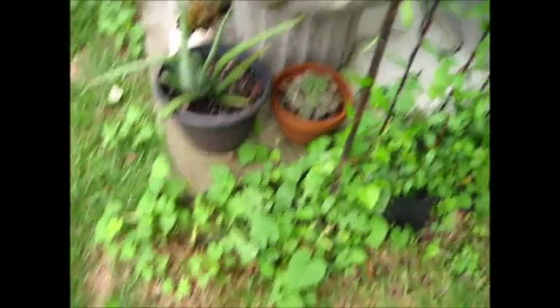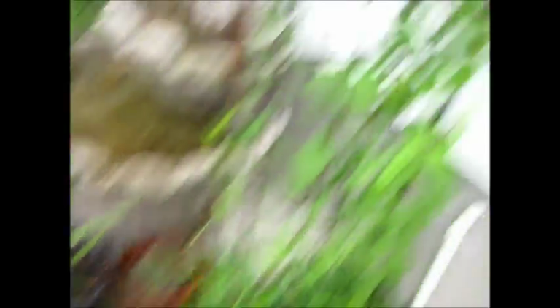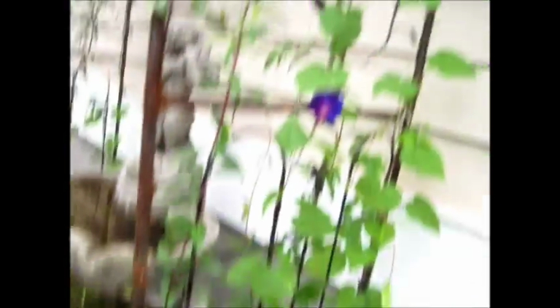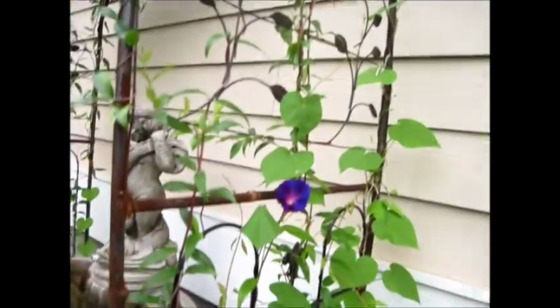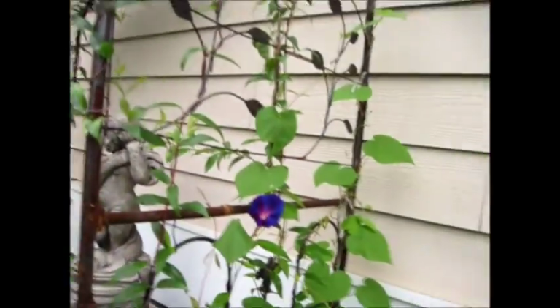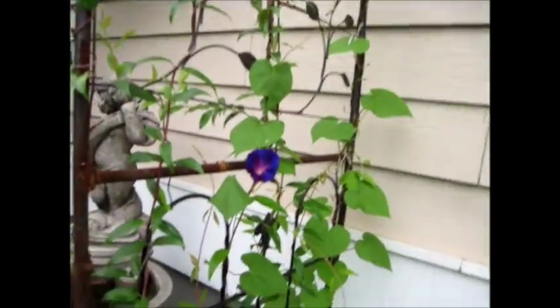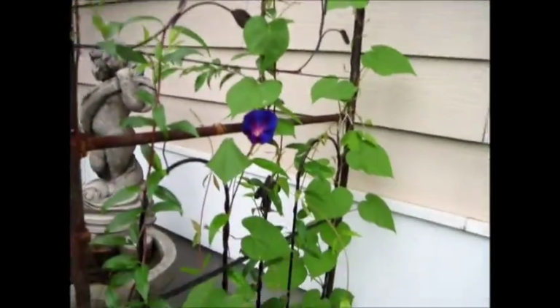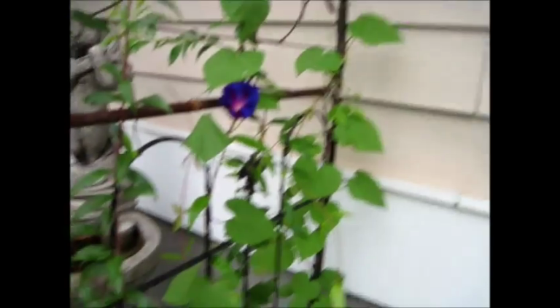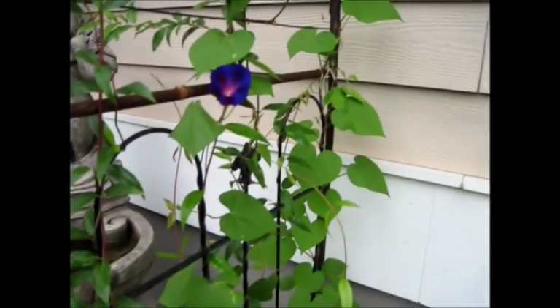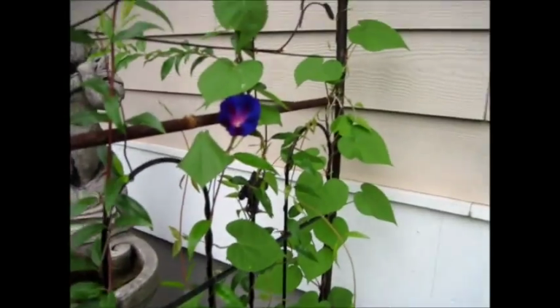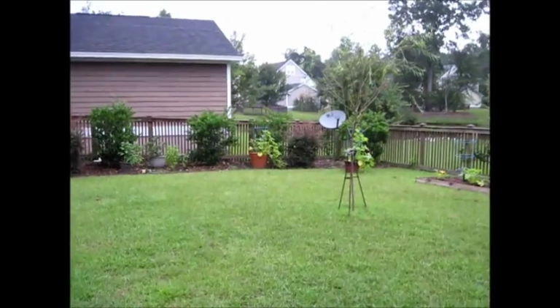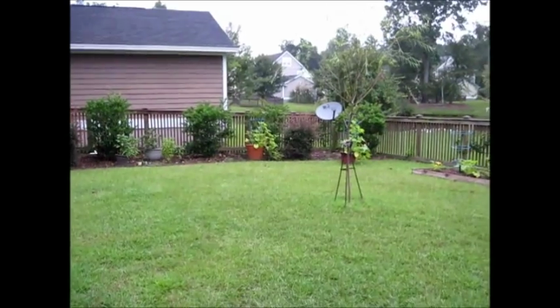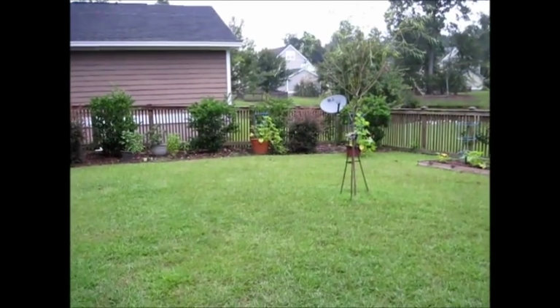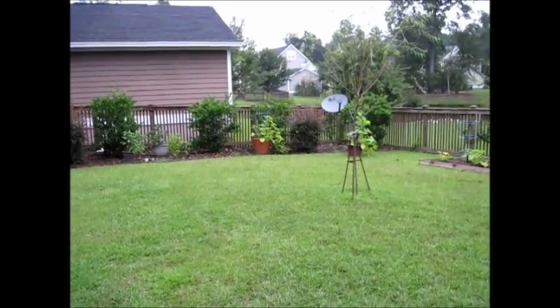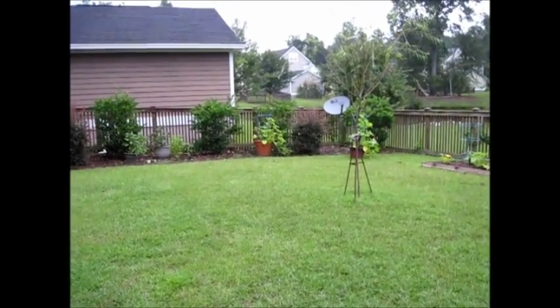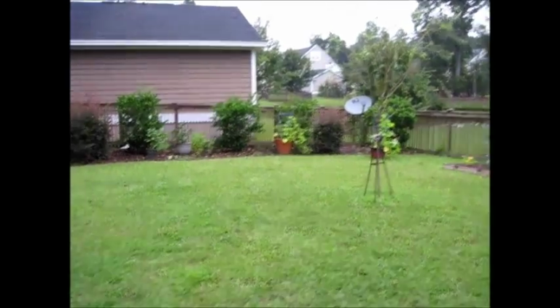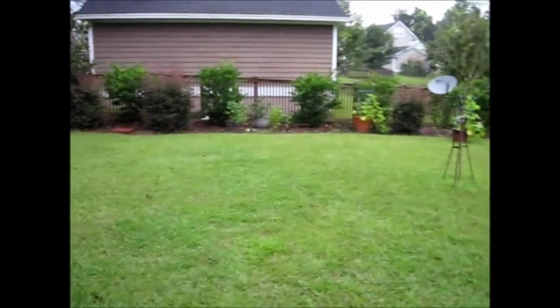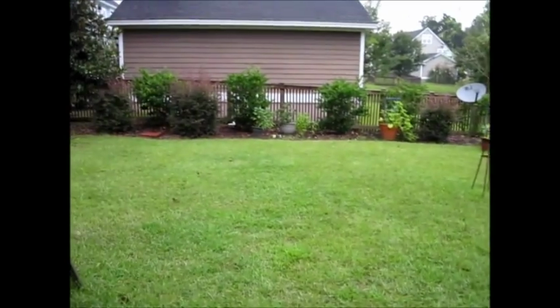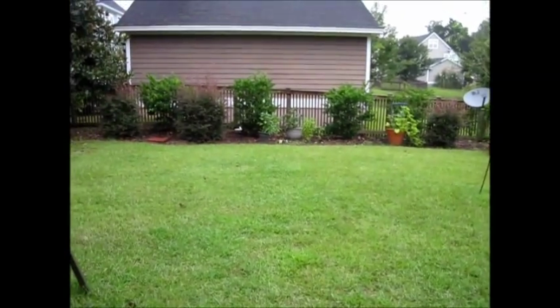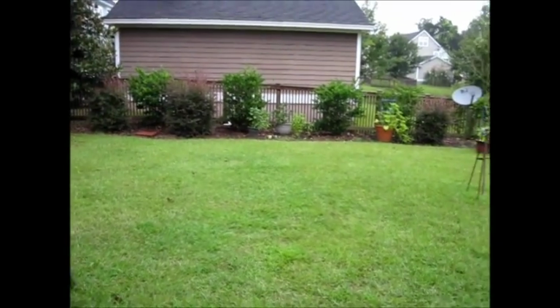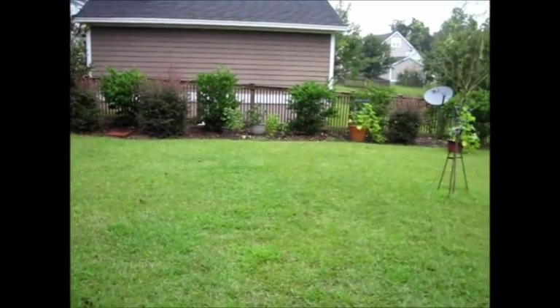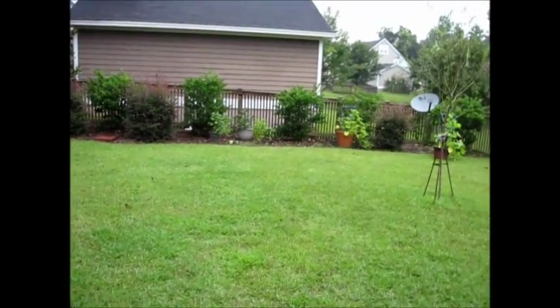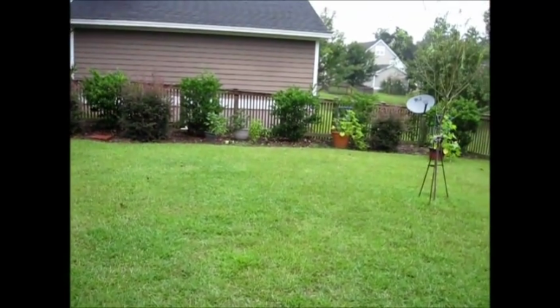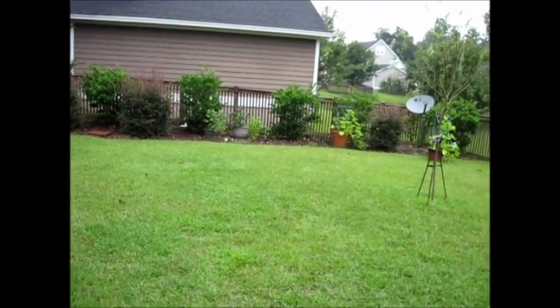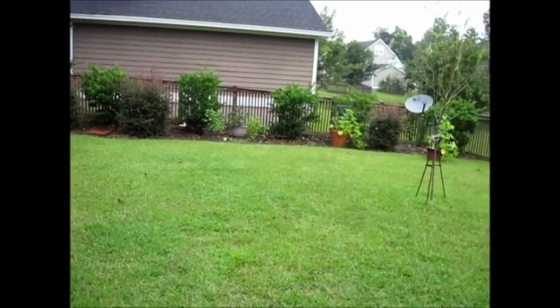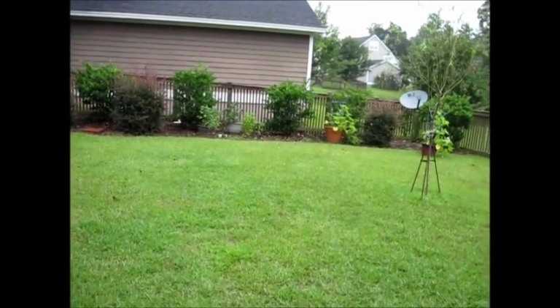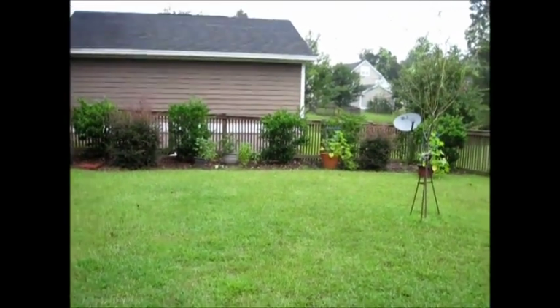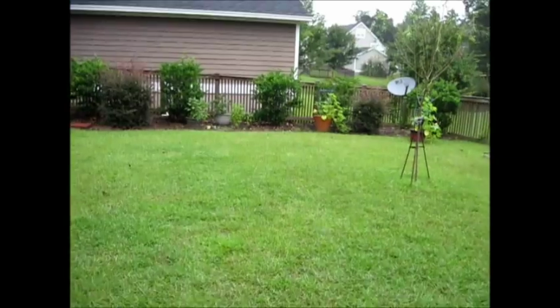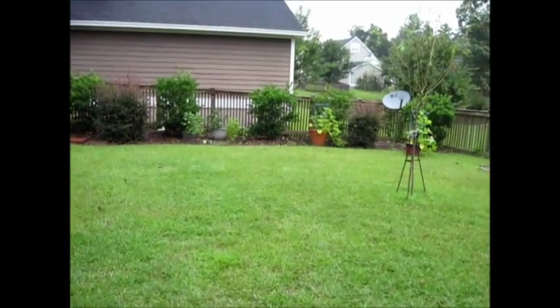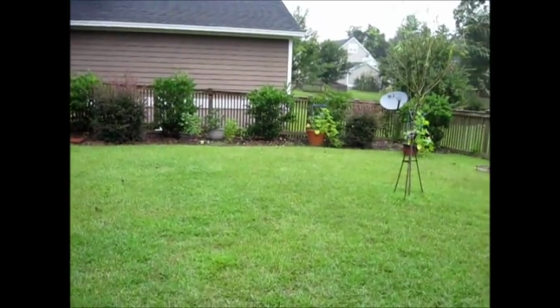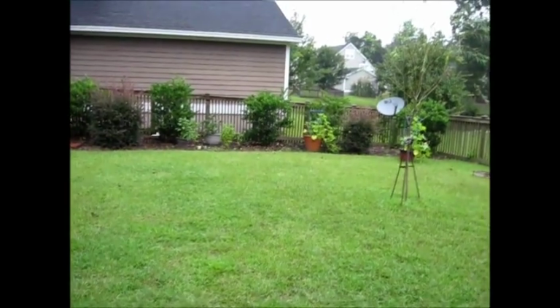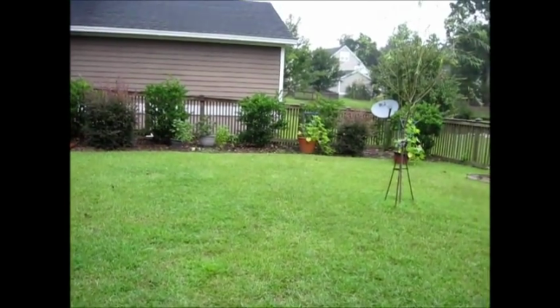They're pretty morning flowers. I like how they use the shrubs as a line, as a support.